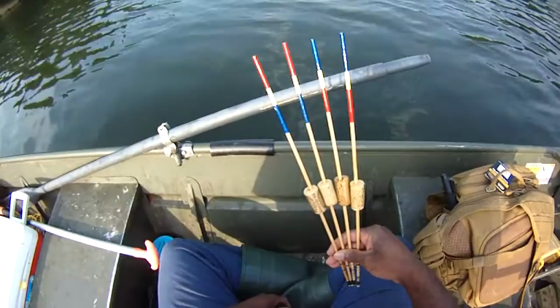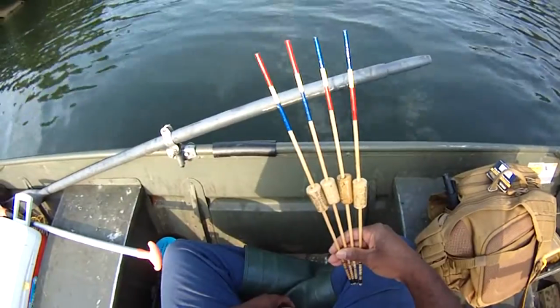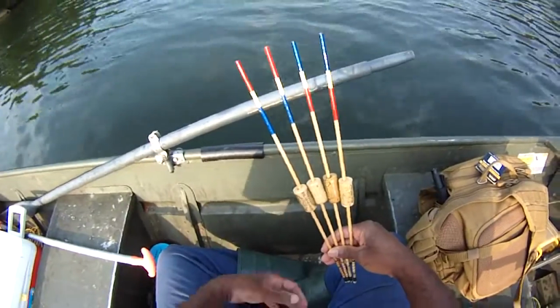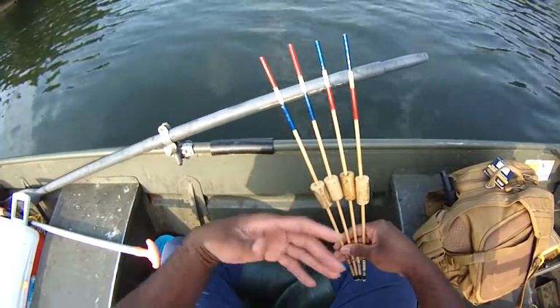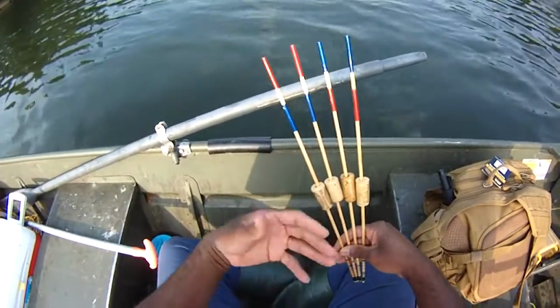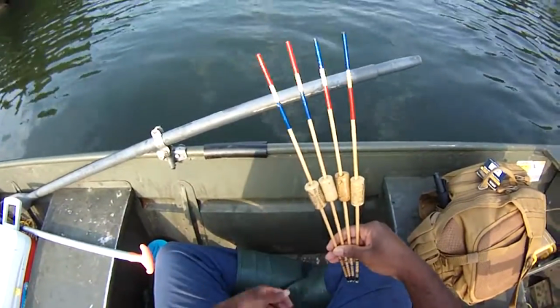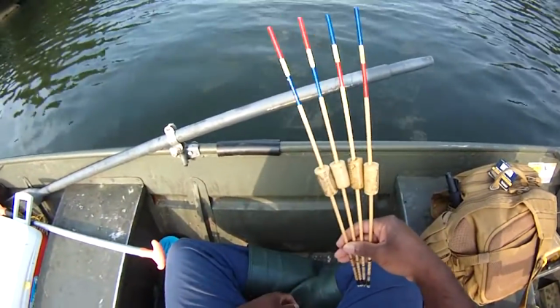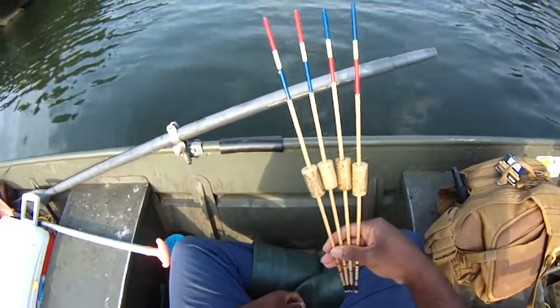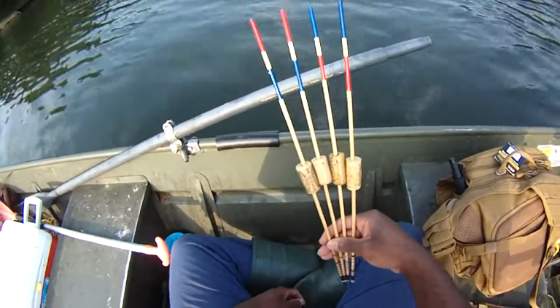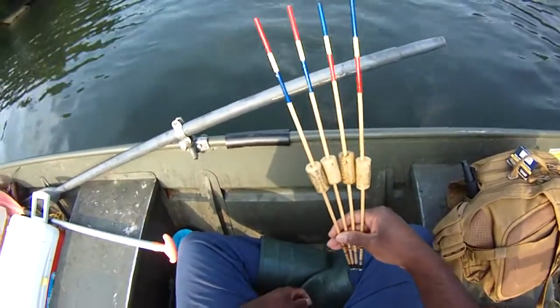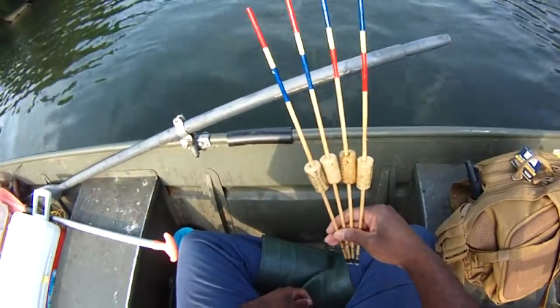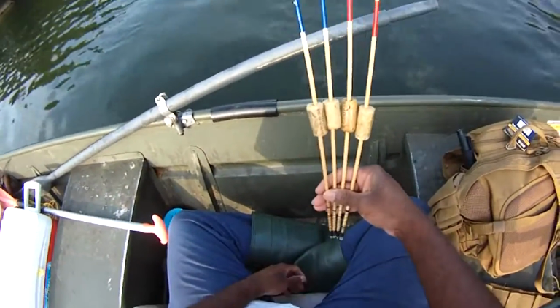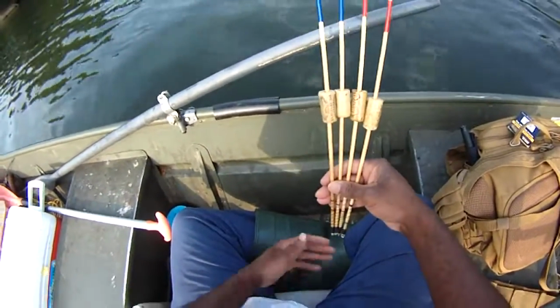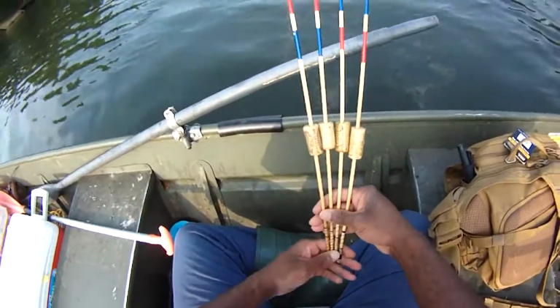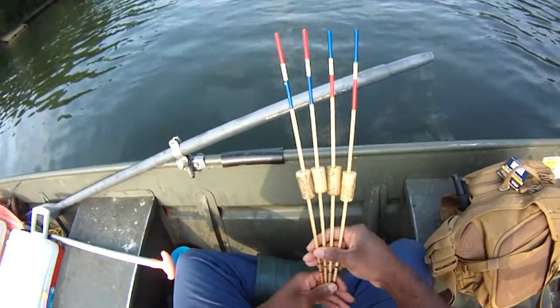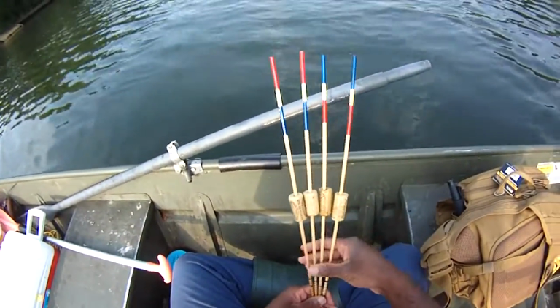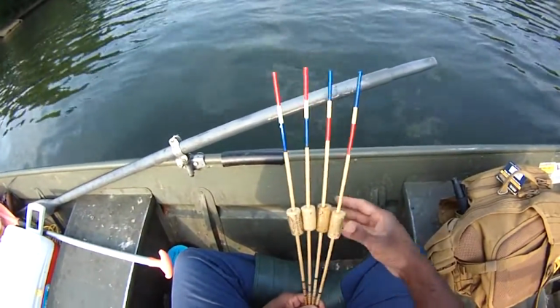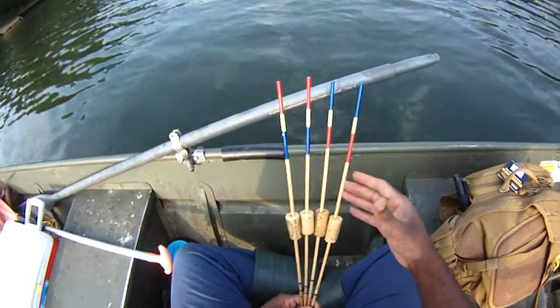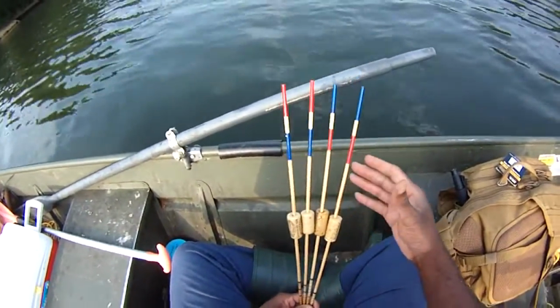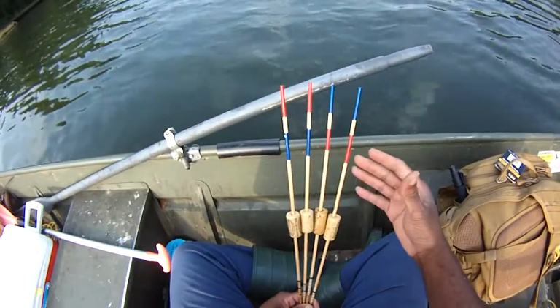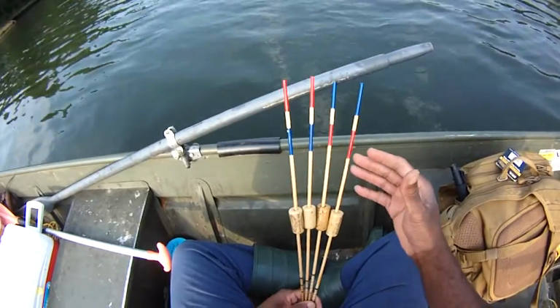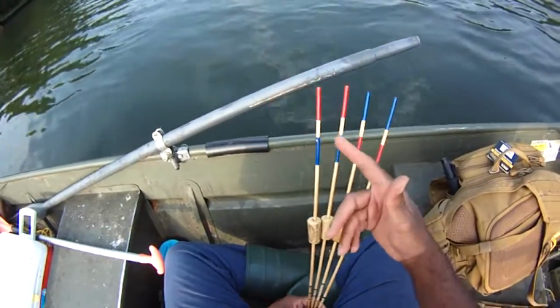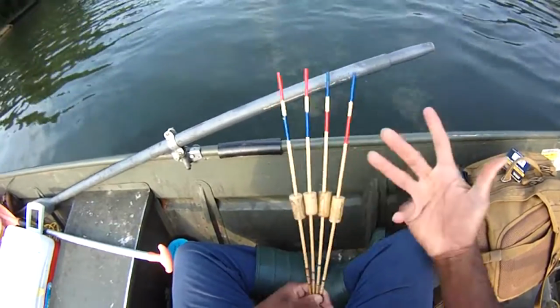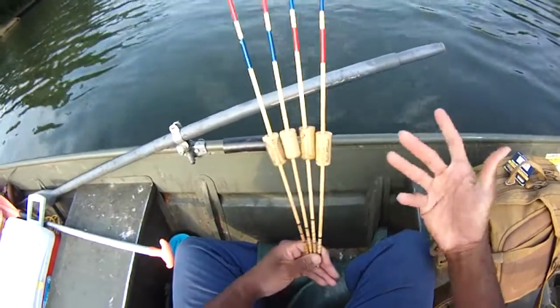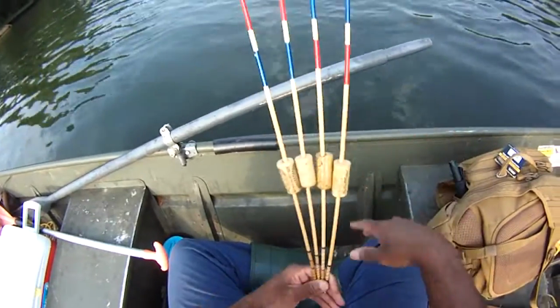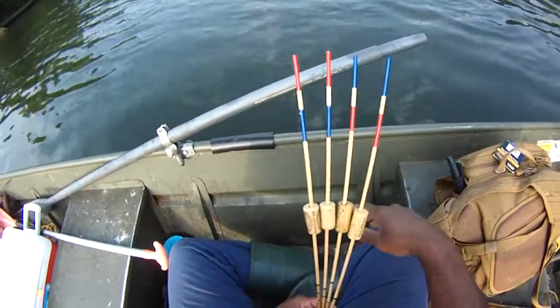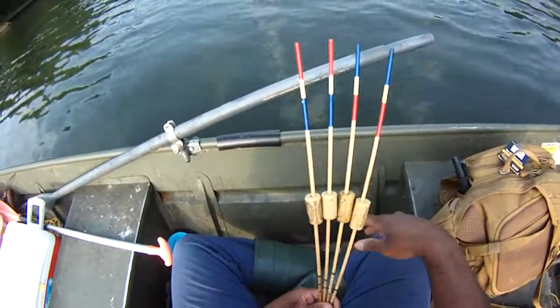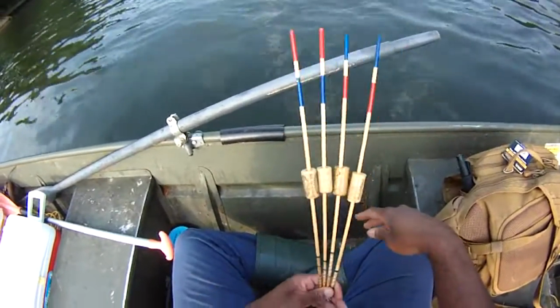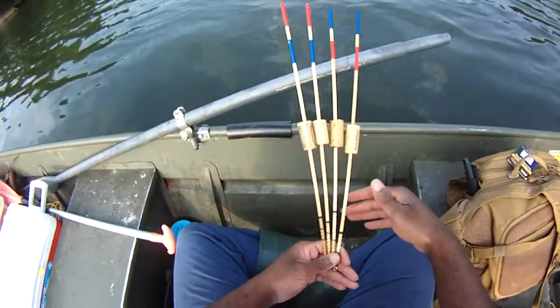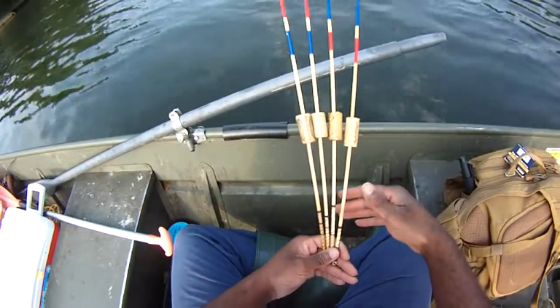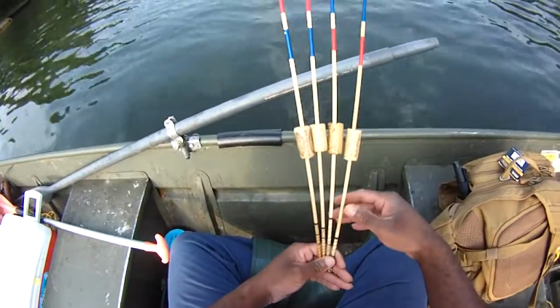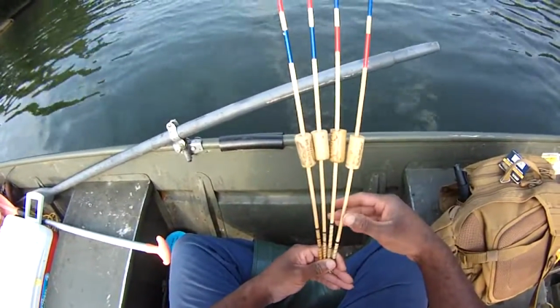And without celebrating these things, we don't remember where we come from. So red, white, and blue — it's very simple, and we're going to fish these today.